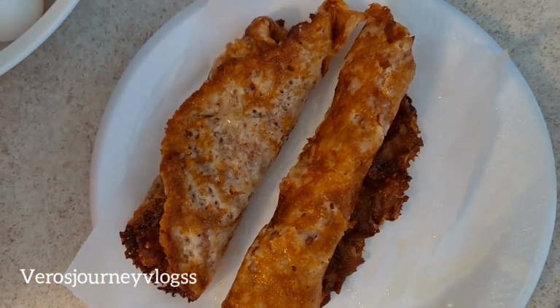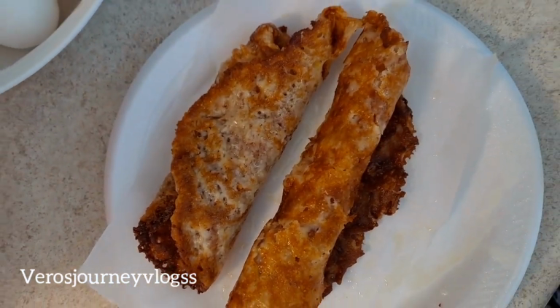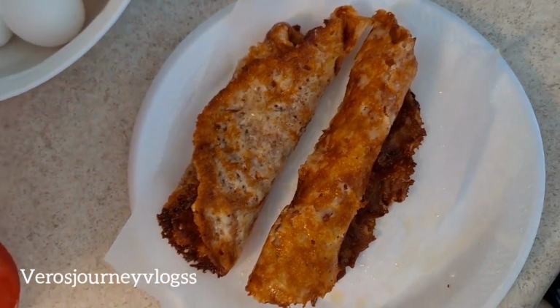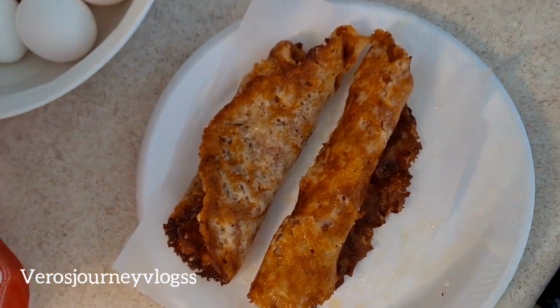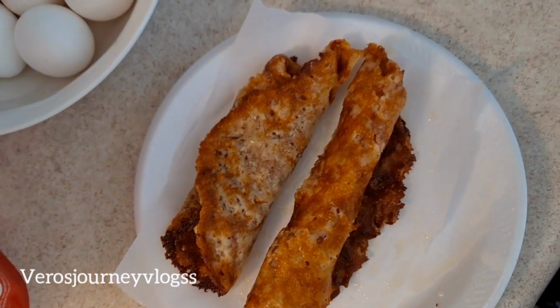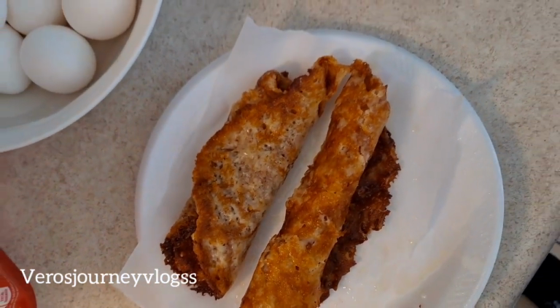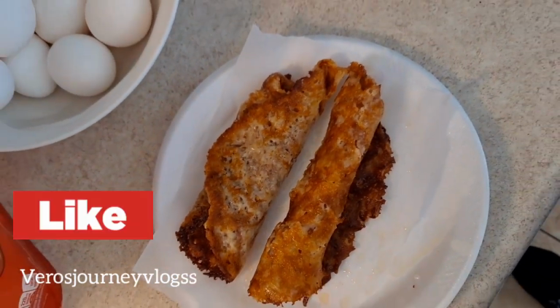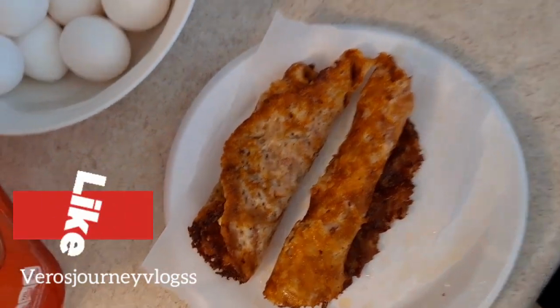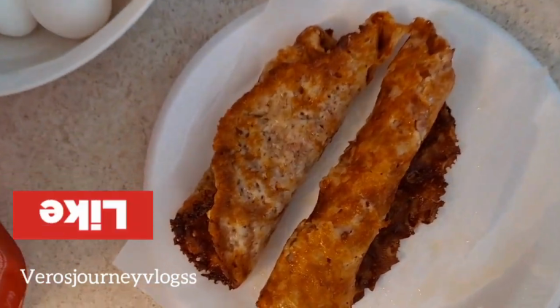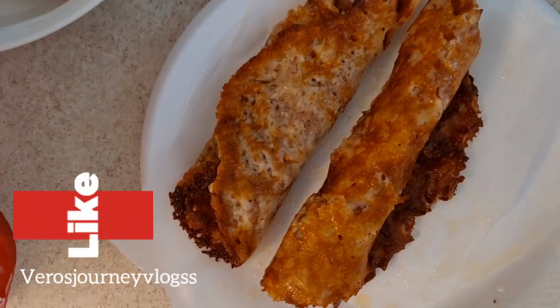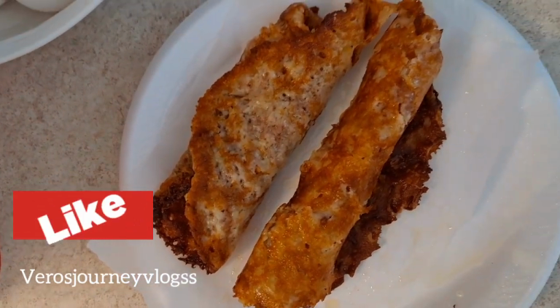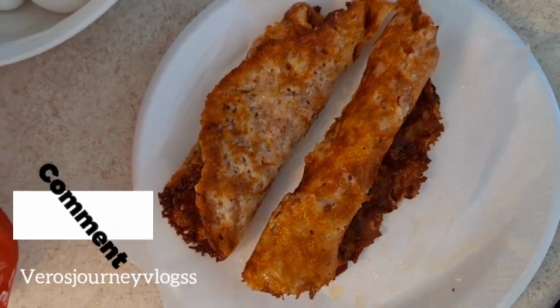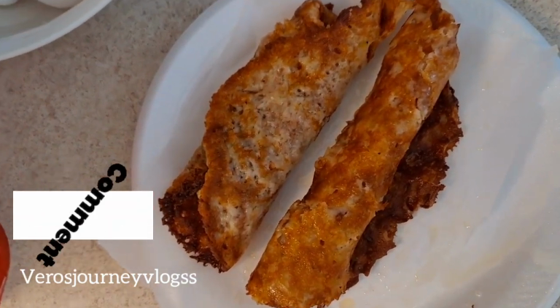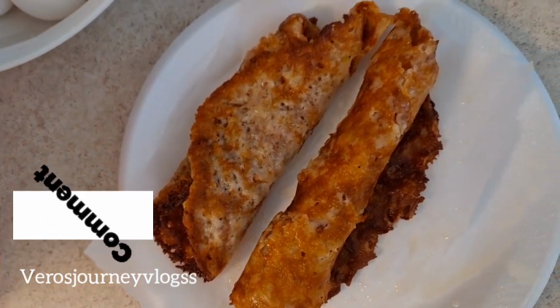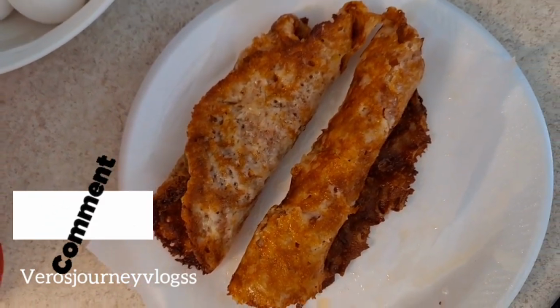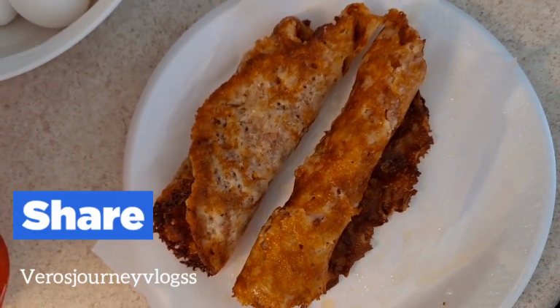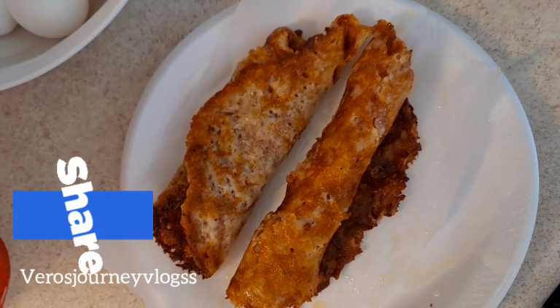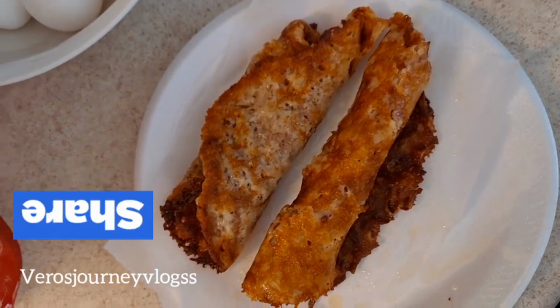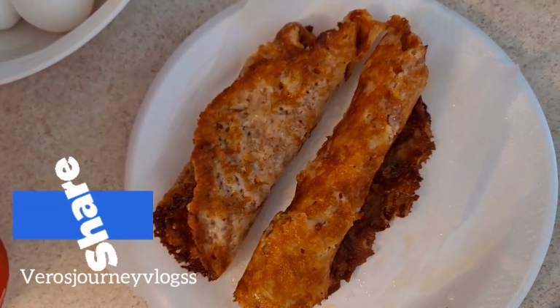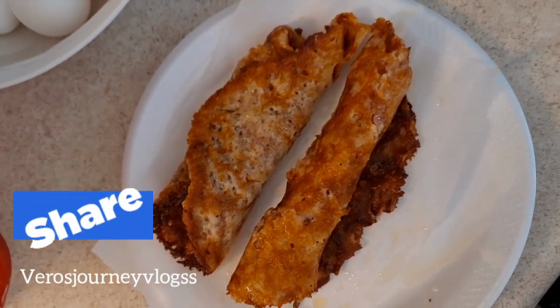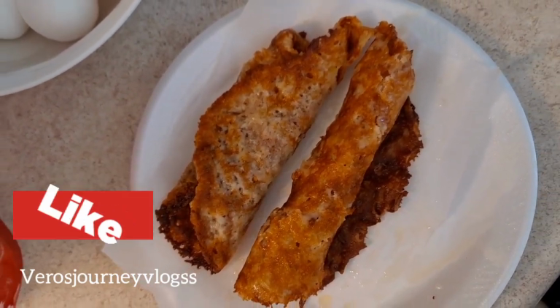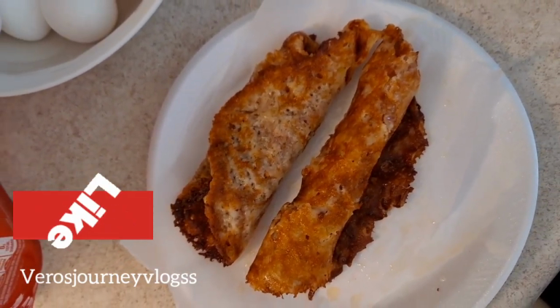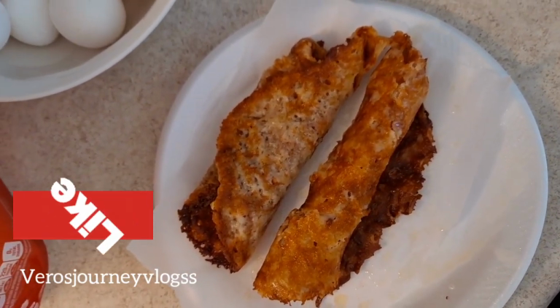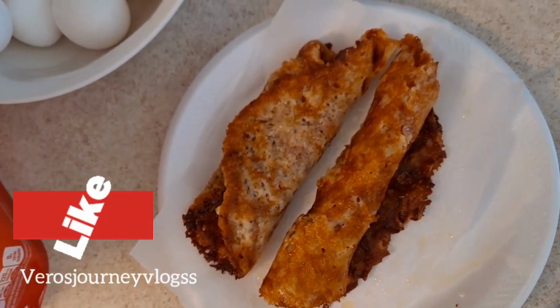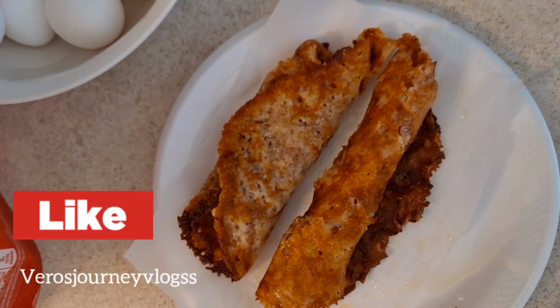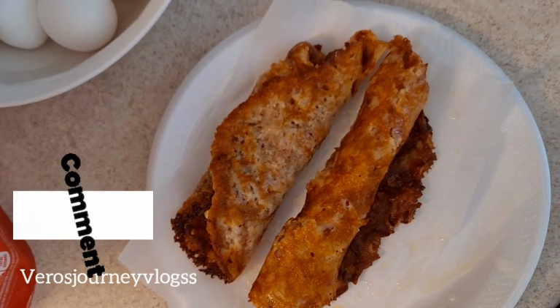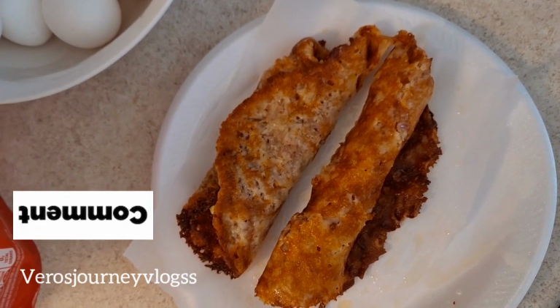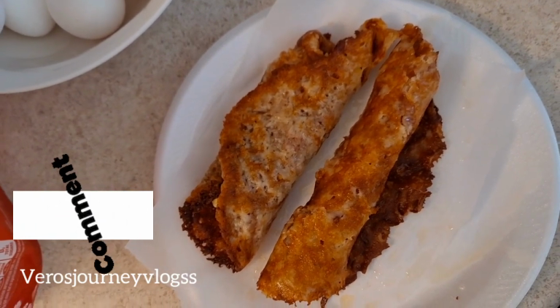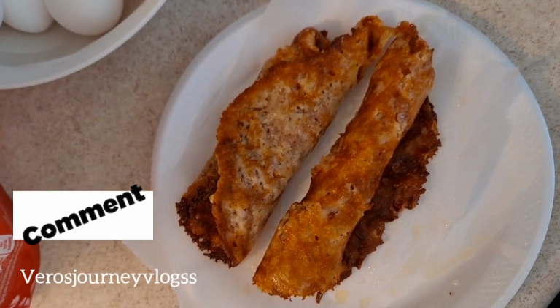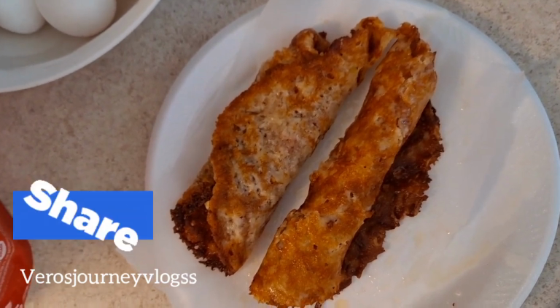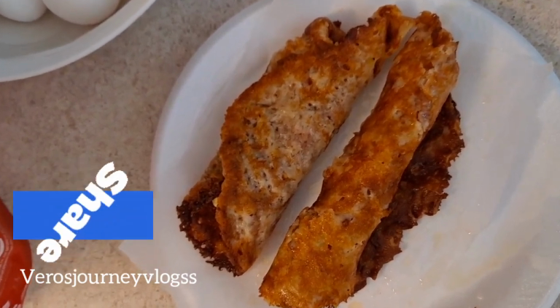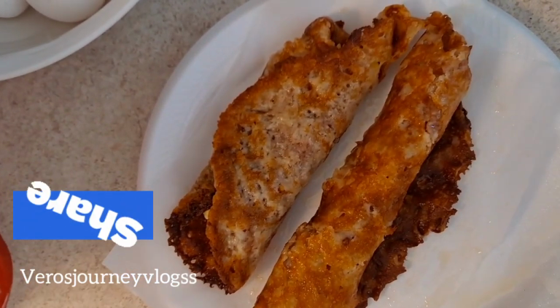Very easy, guys. Don't forget to give this video a like and subscribe to my channel for more easy recipes. Check out my social media links as well. I'll be seeing you guys on the next one. Thanks for watching!